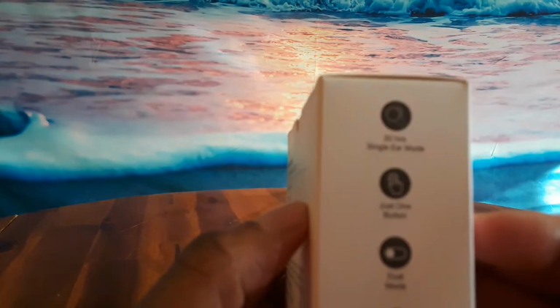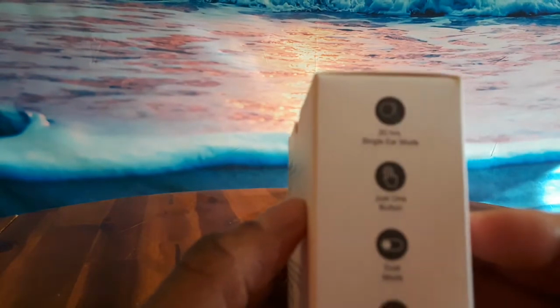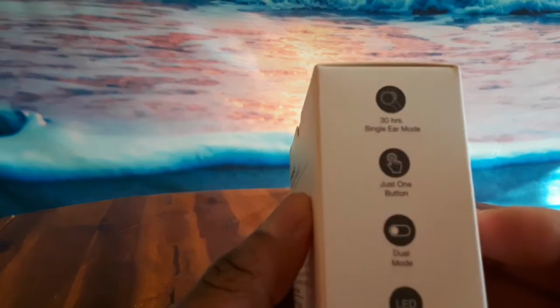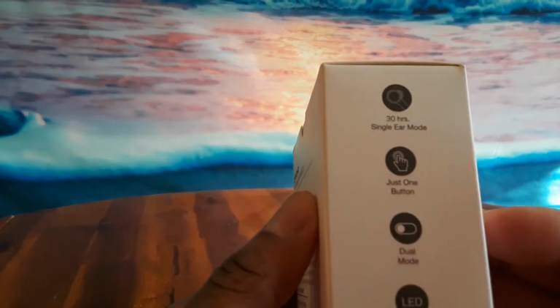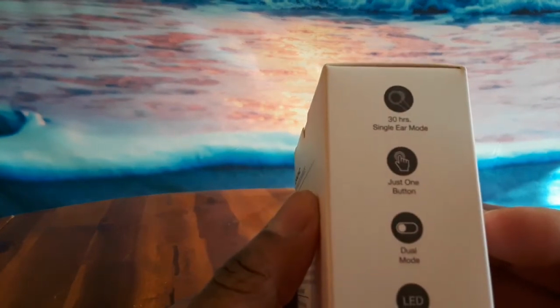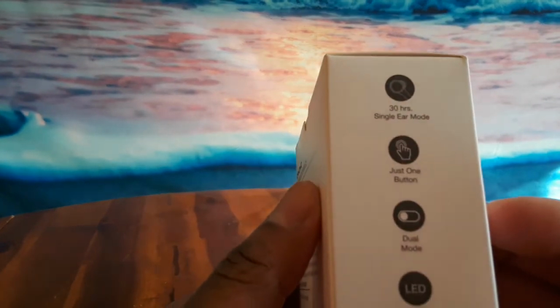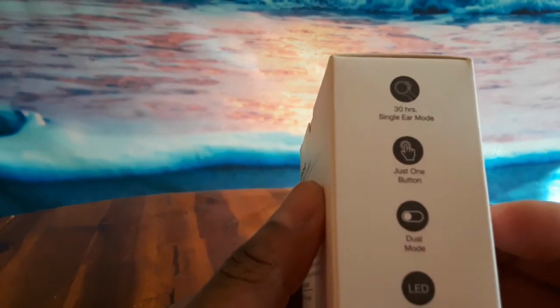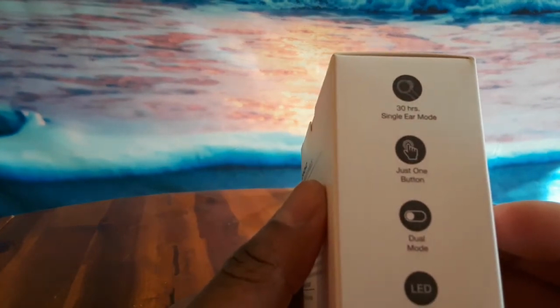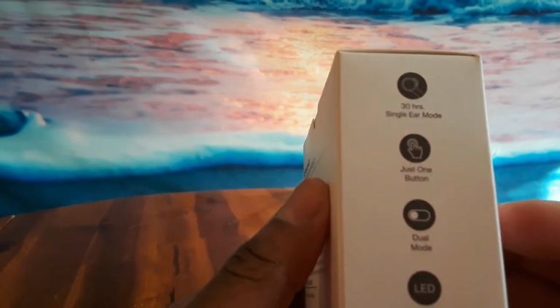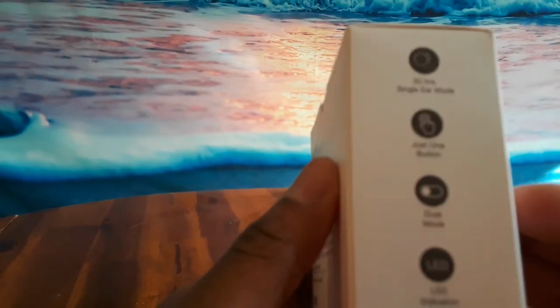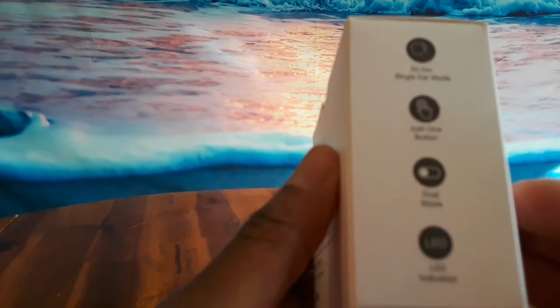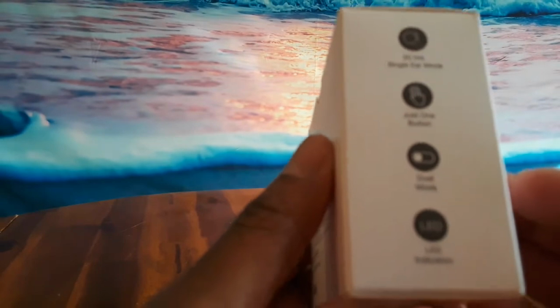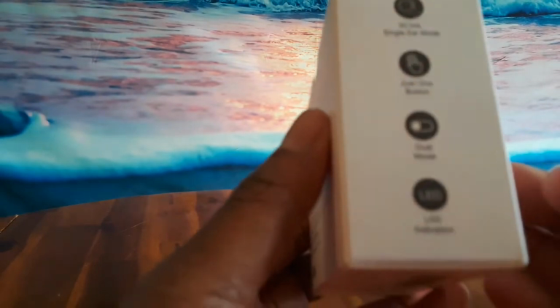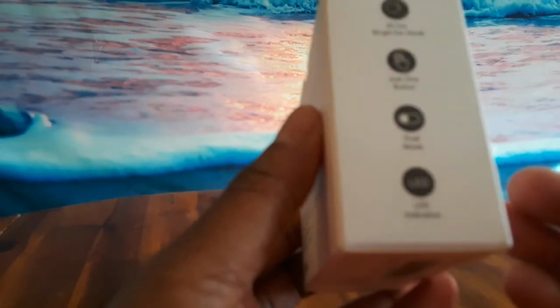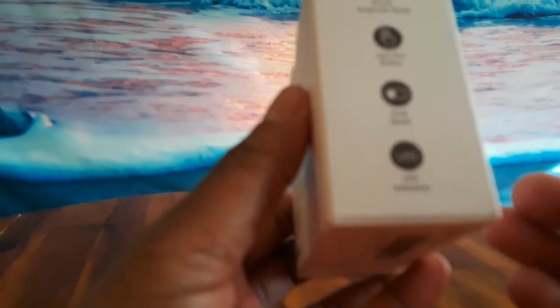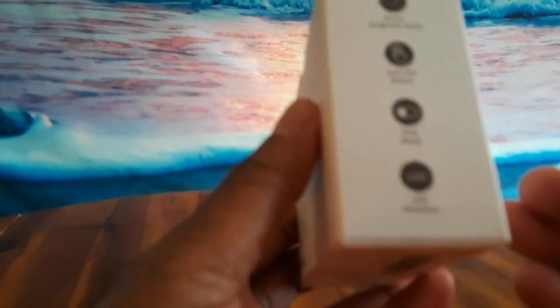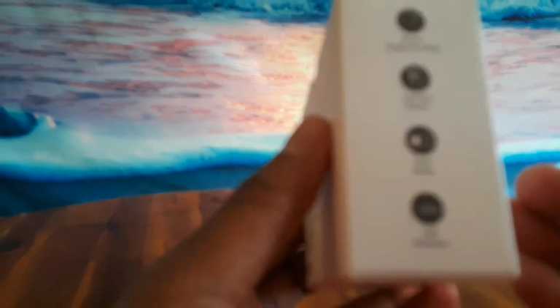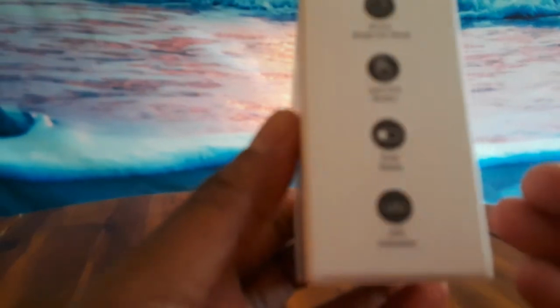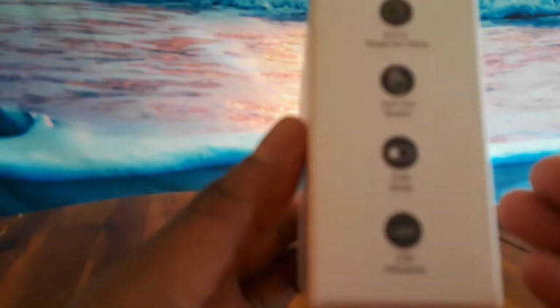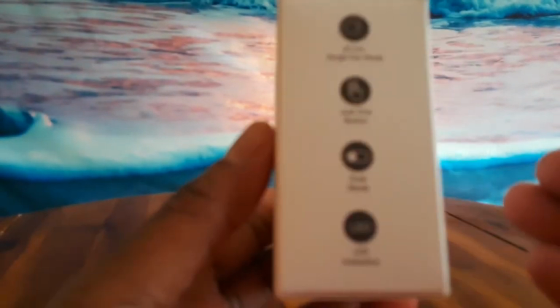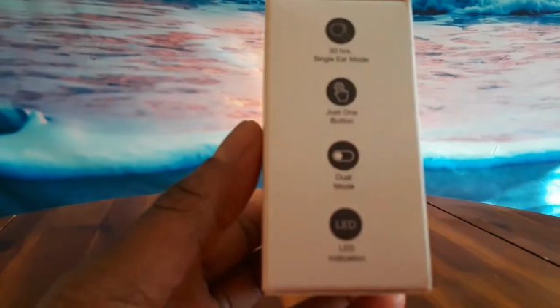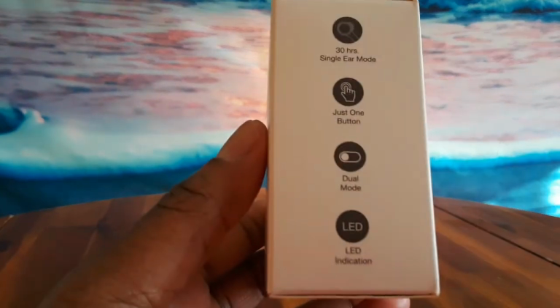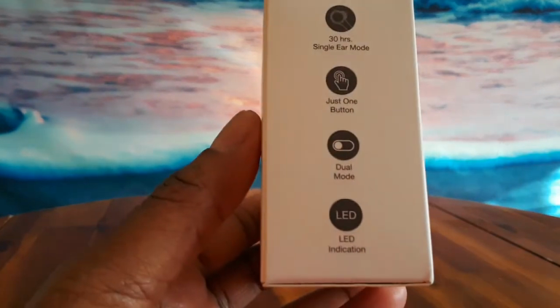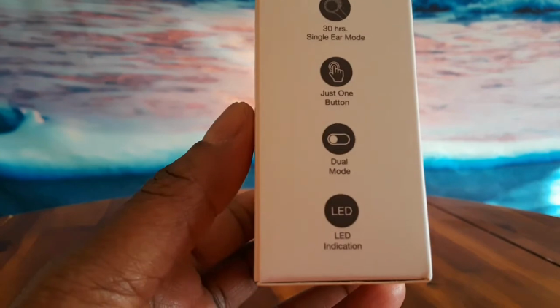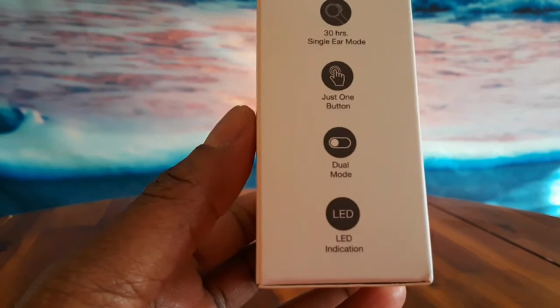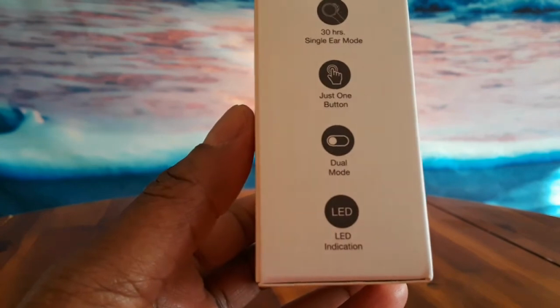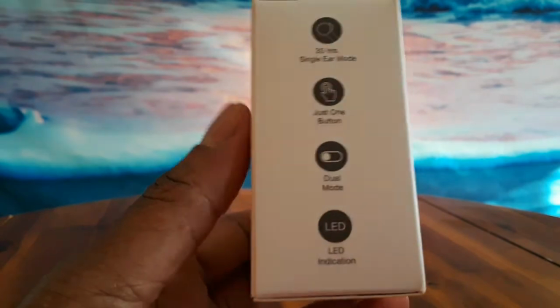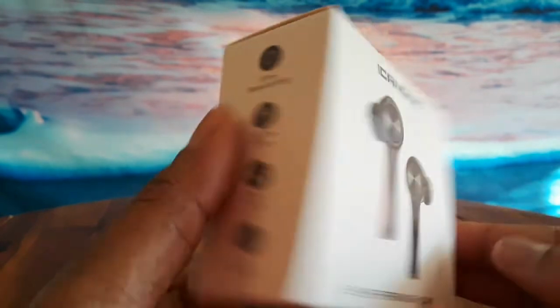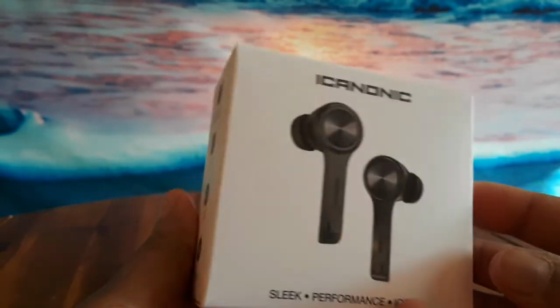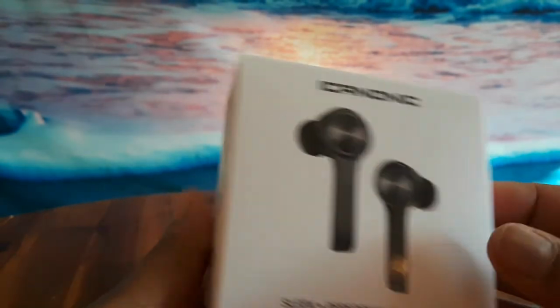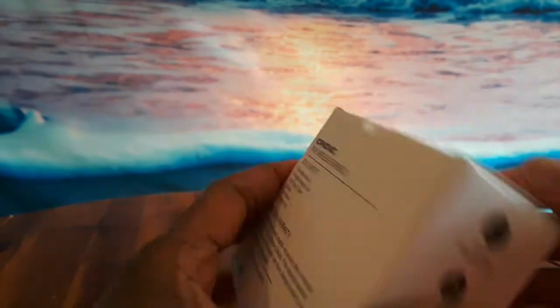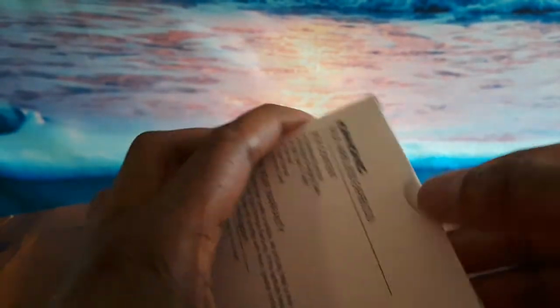30 hours, single ear mode, just one button, dual mode, and LED indication. You can see that — sometimes it gets blurry. I believe that came back in.